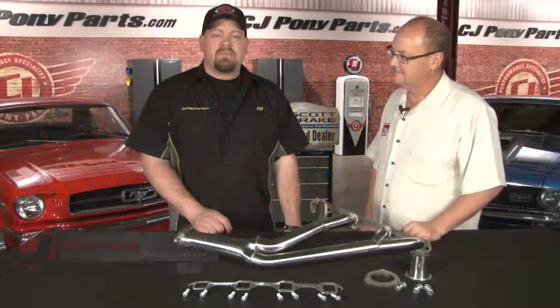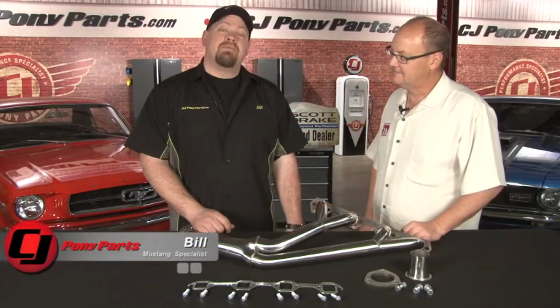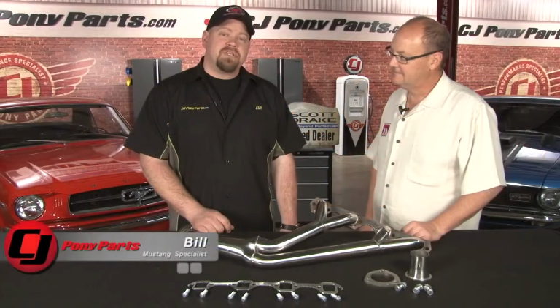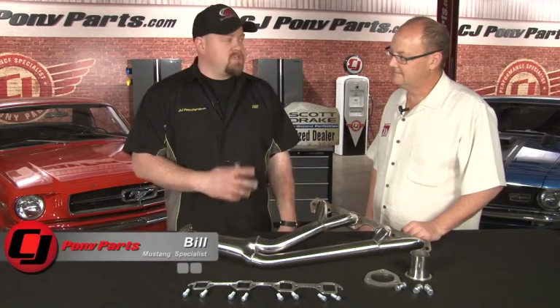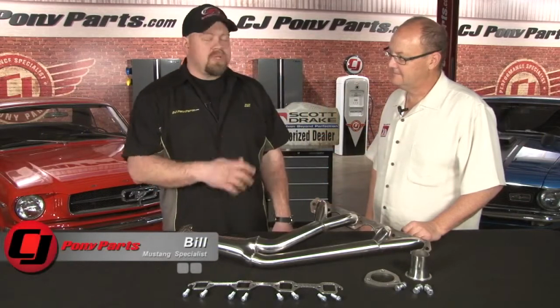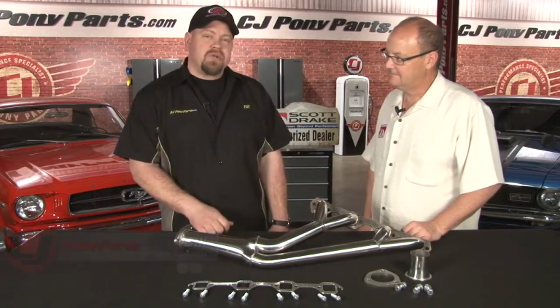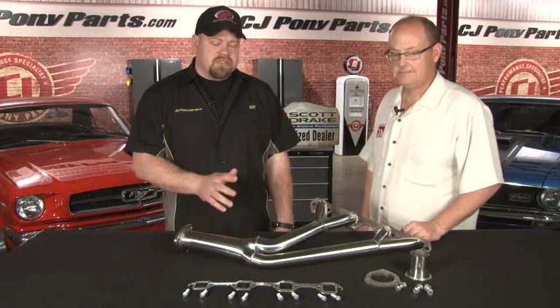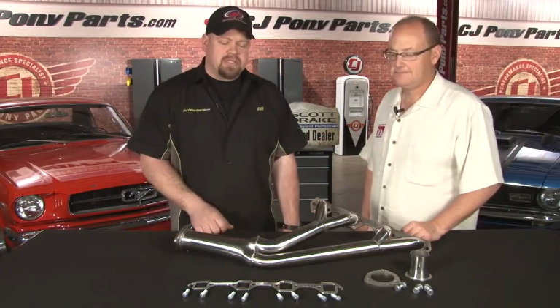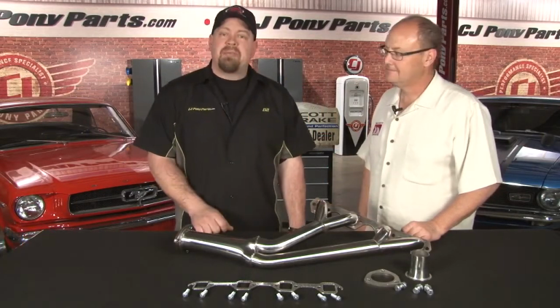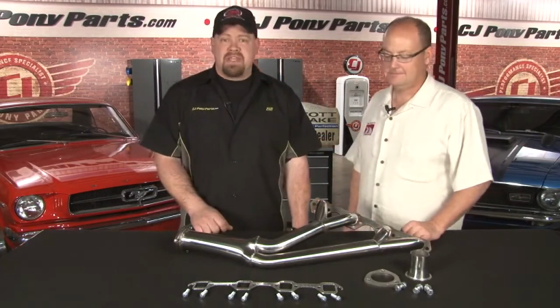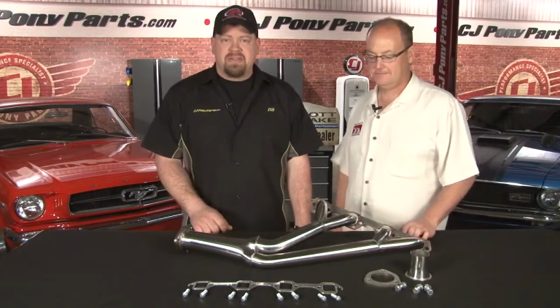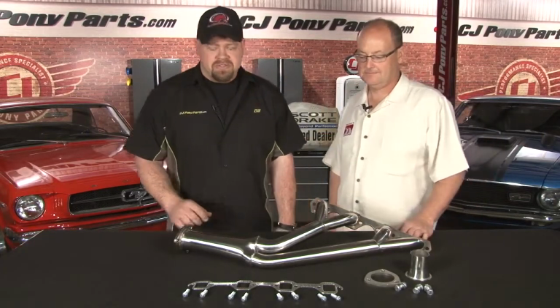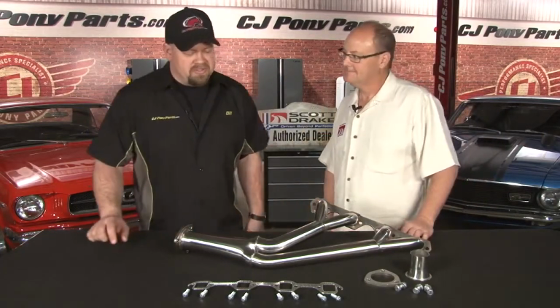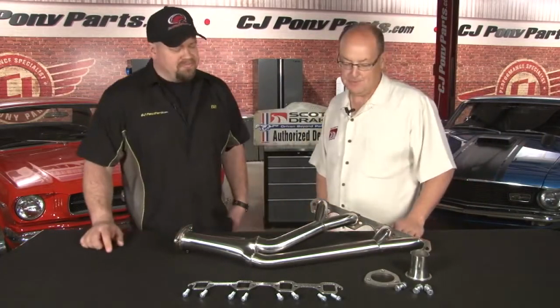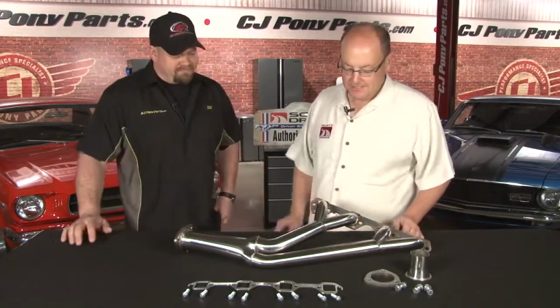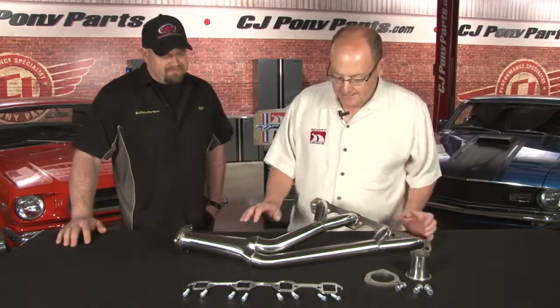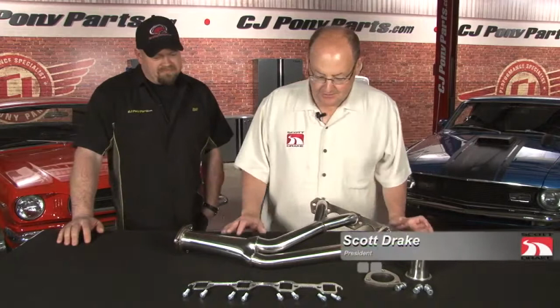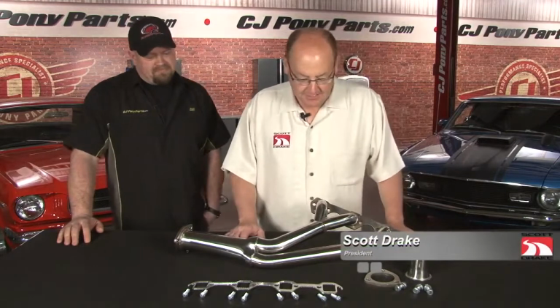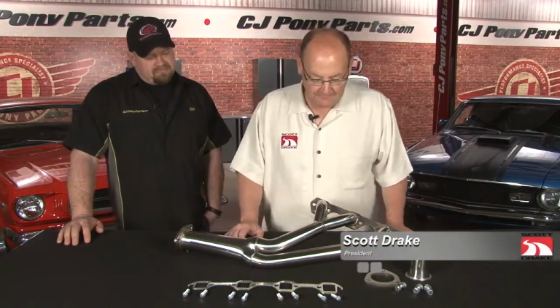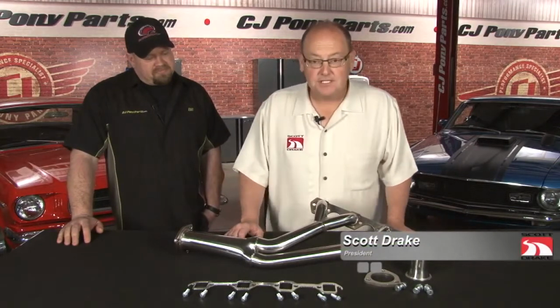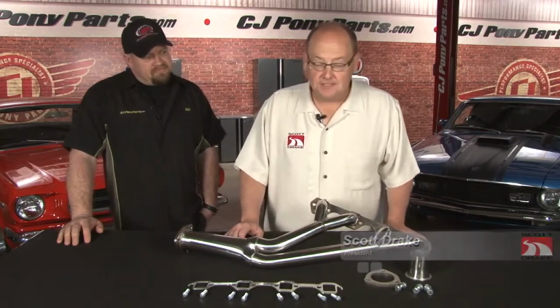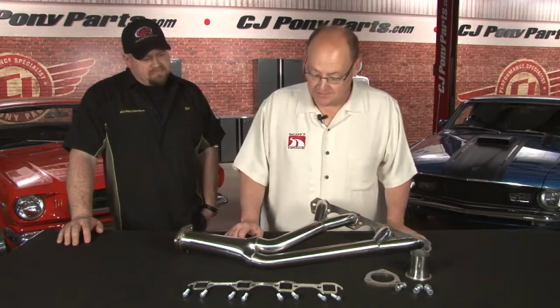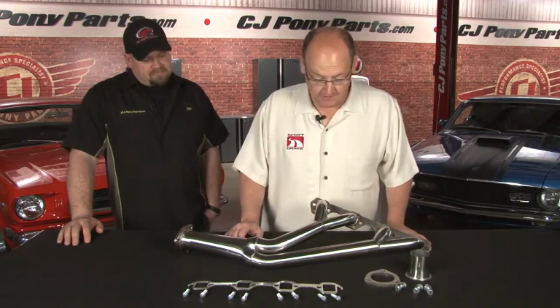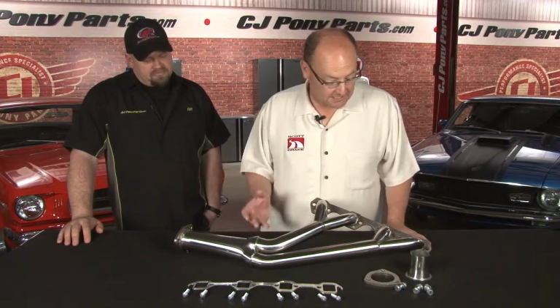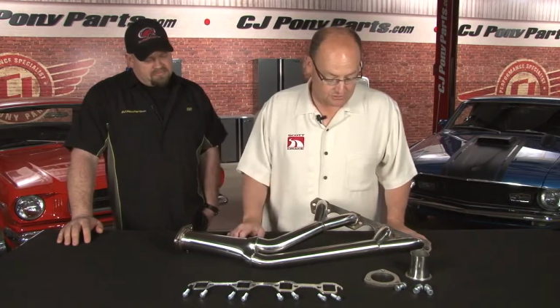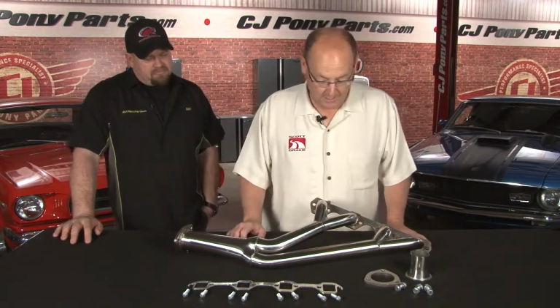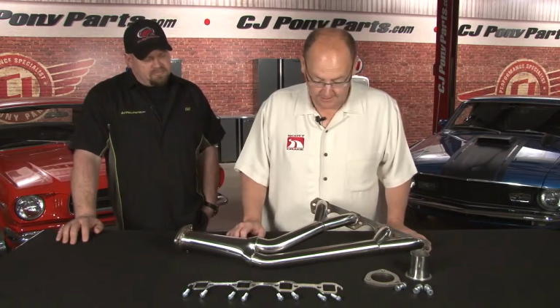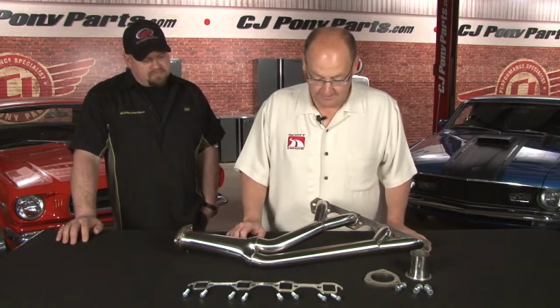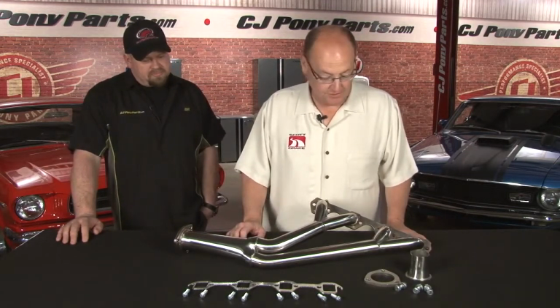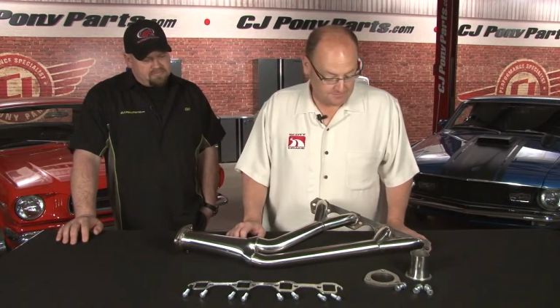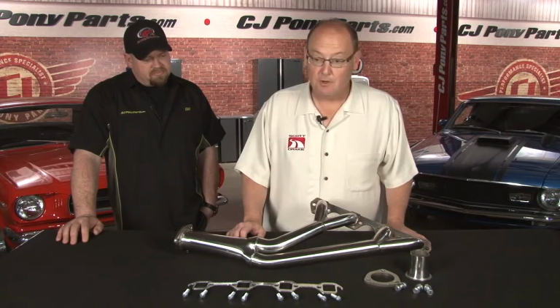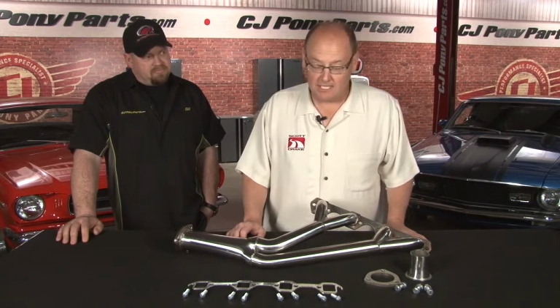Hi, Bill from CJ's here with Scott Drake. He's going to tell us a little bit about his stainless steel headers. Thanks, Bill. These are 65 to 68 stainless steel modified tri-Y headers. They fit all small blocks.